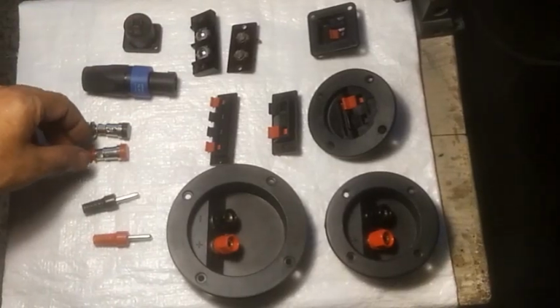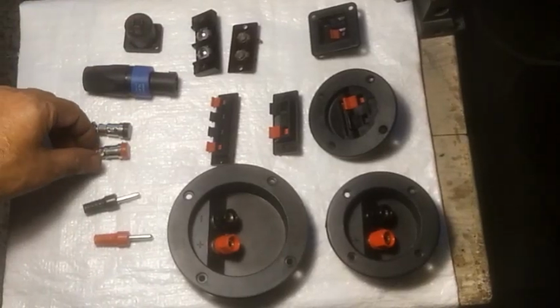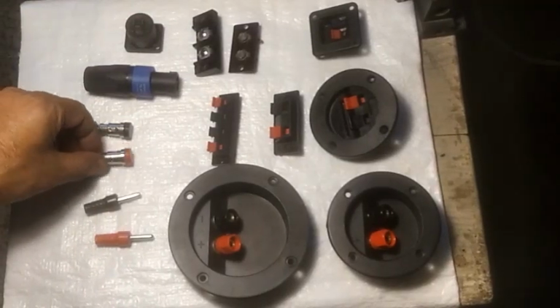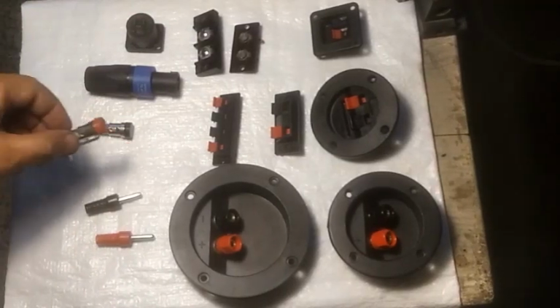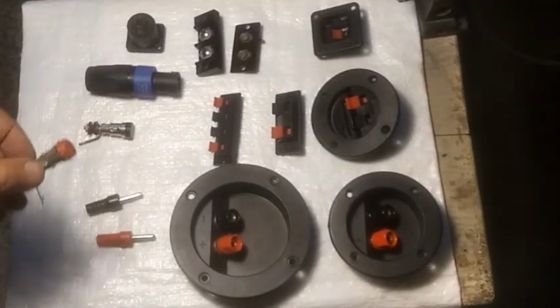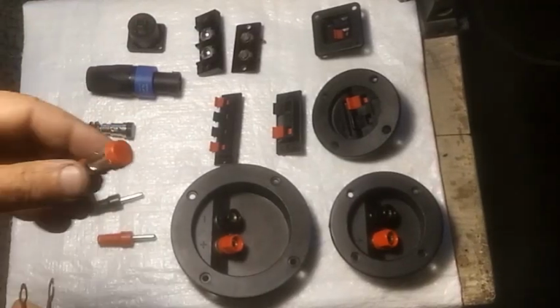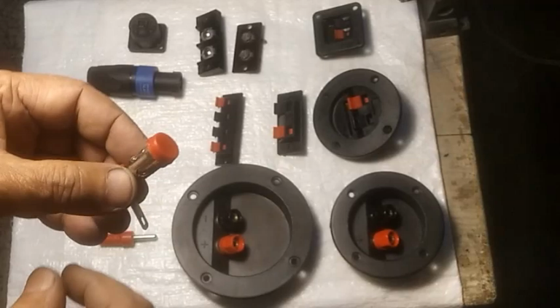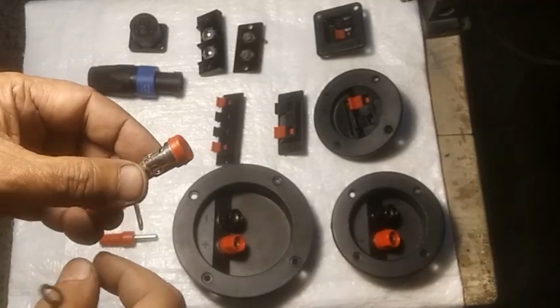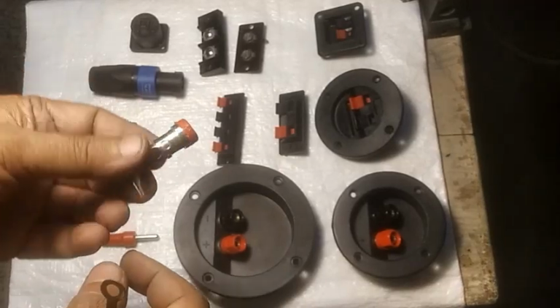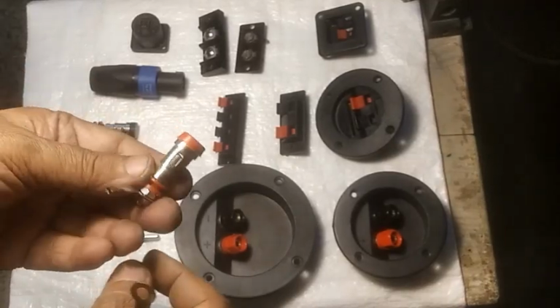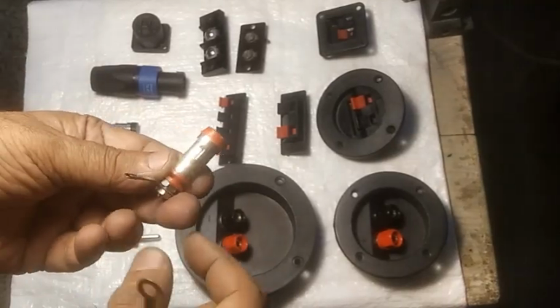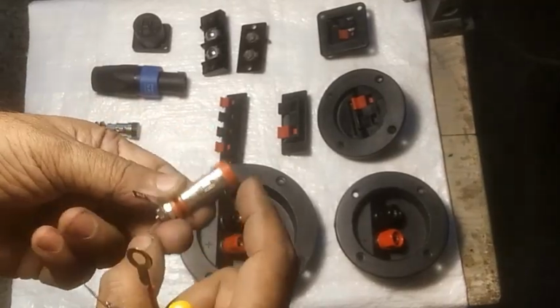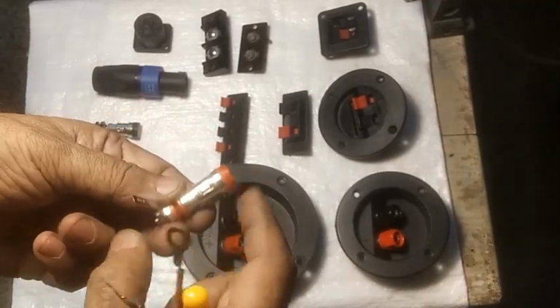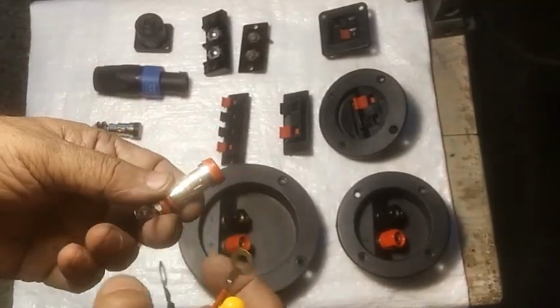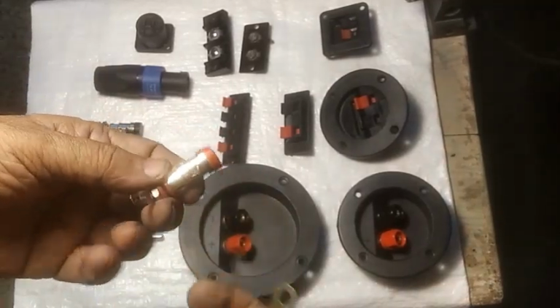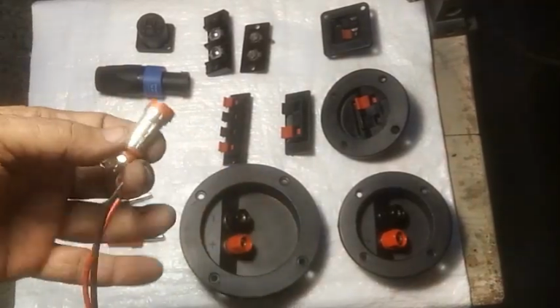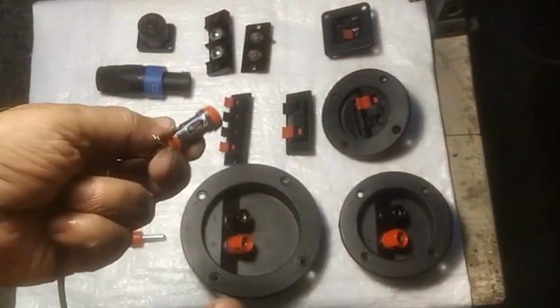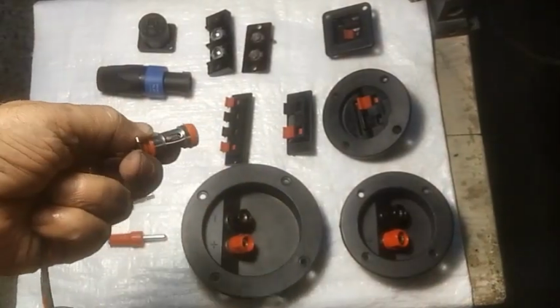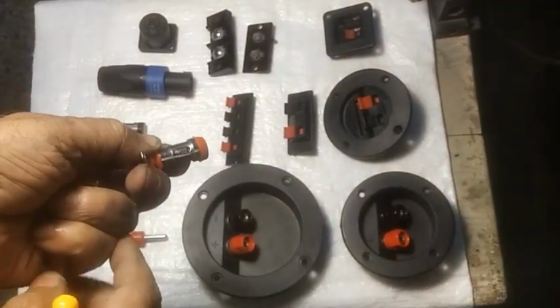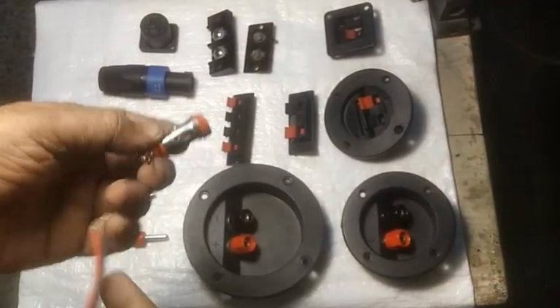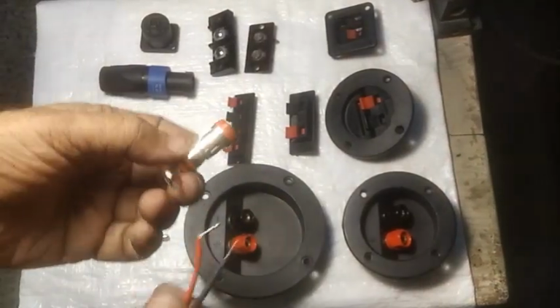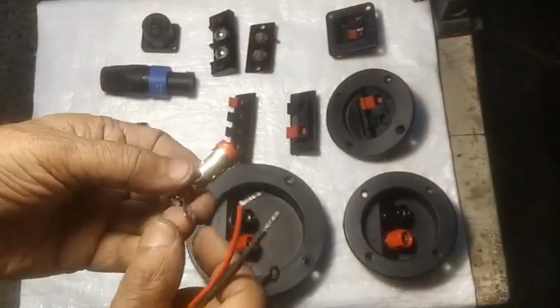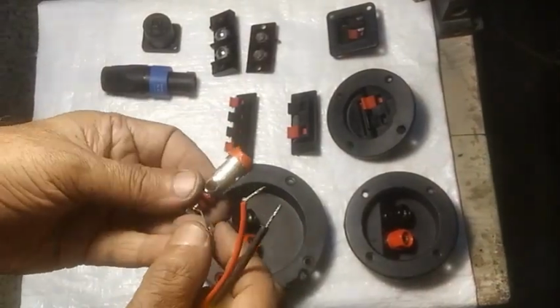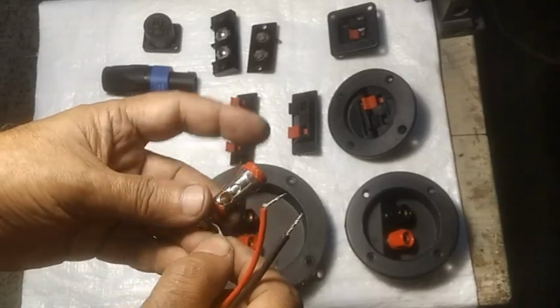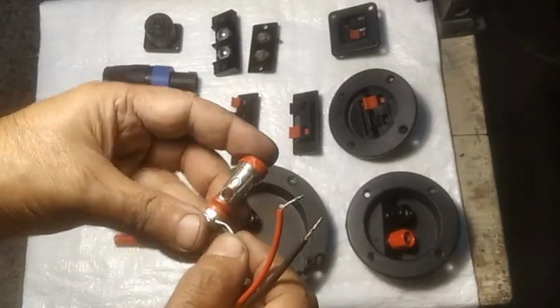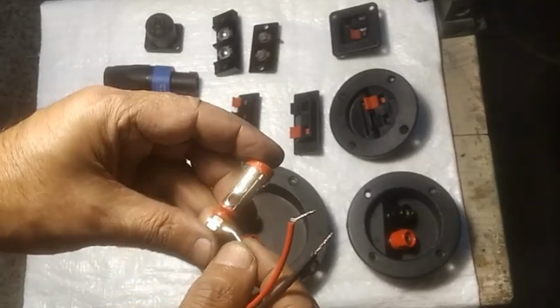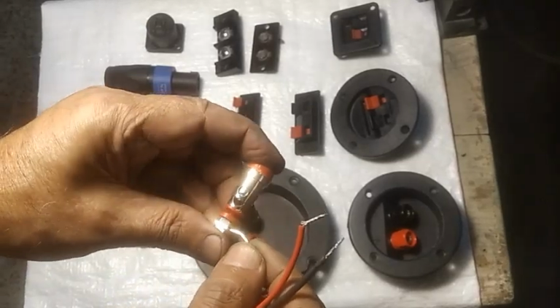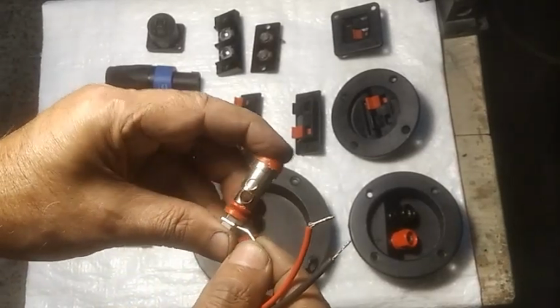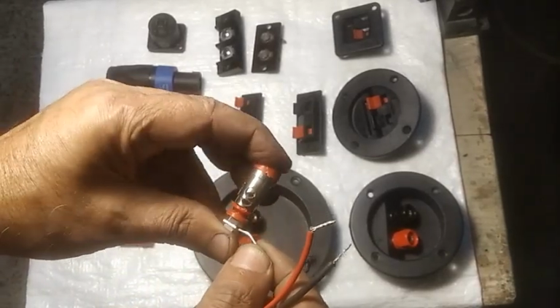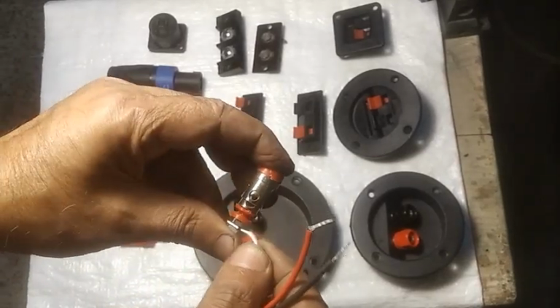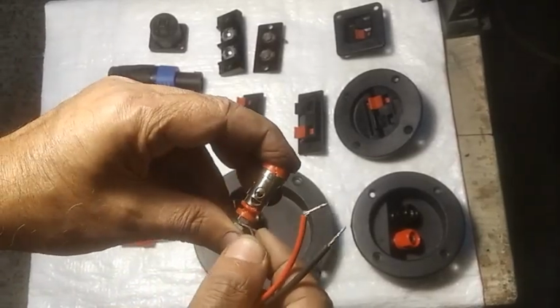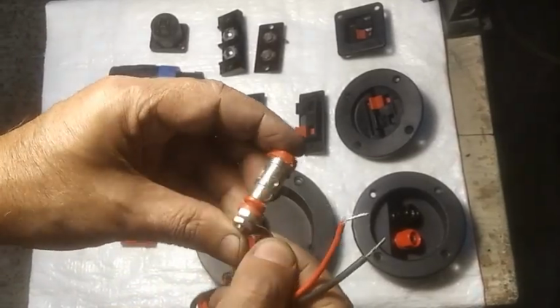These are push type terminals, which can be connected easily with a good grip, to hold the speaker cable used for high power speakers.